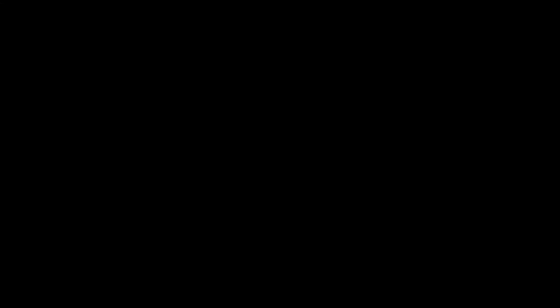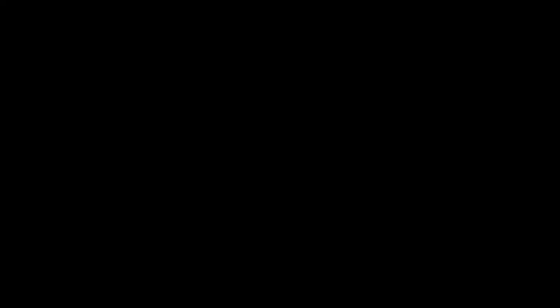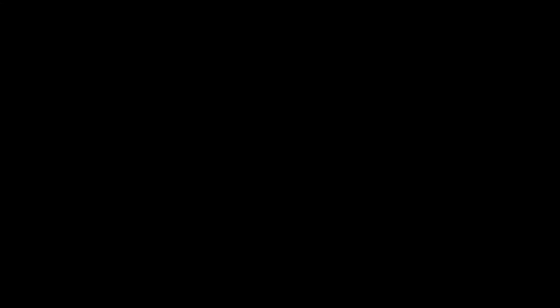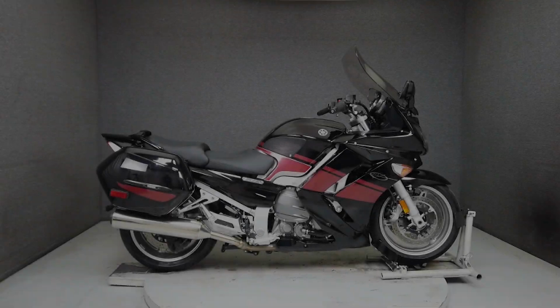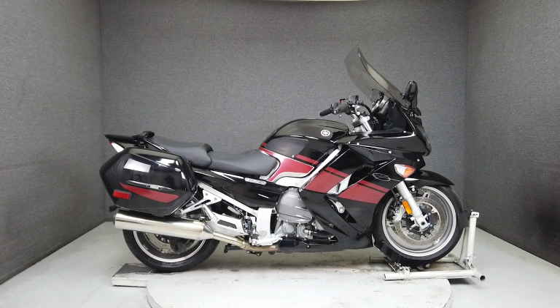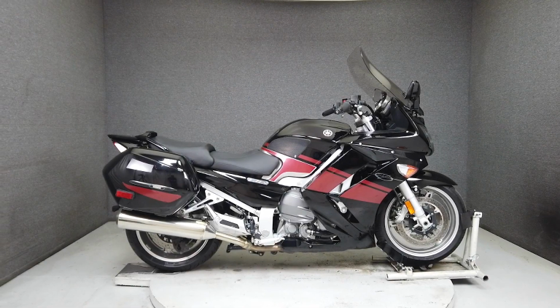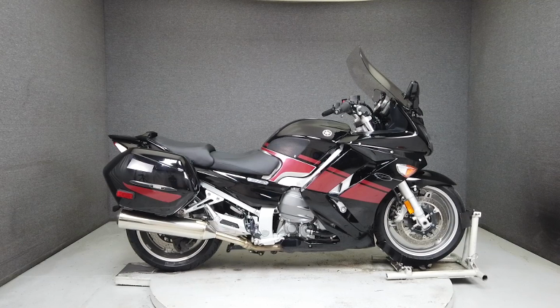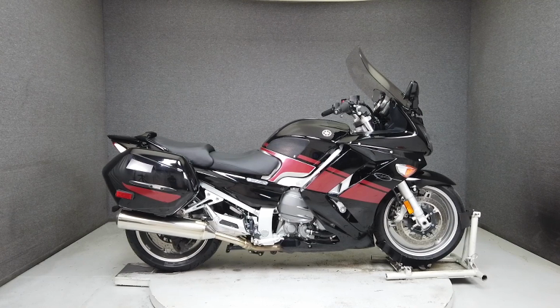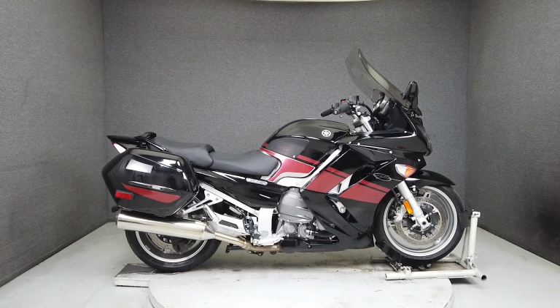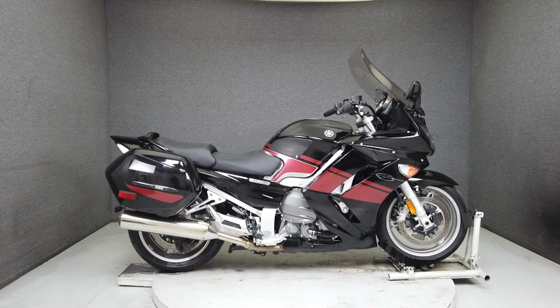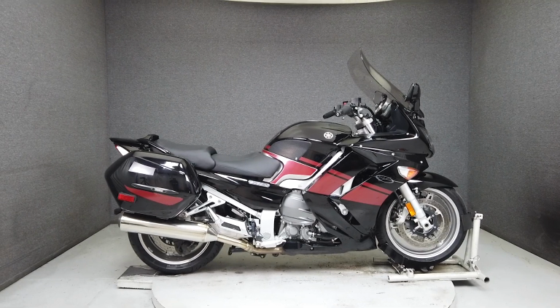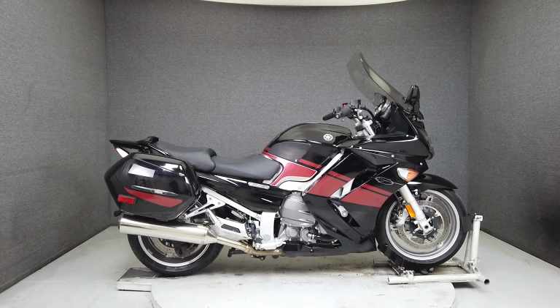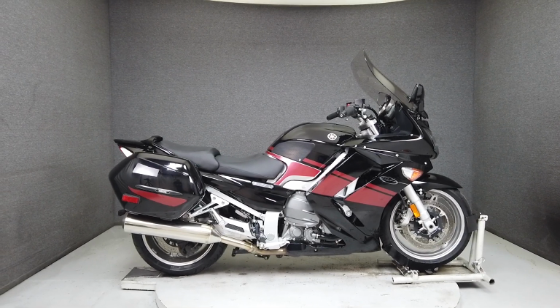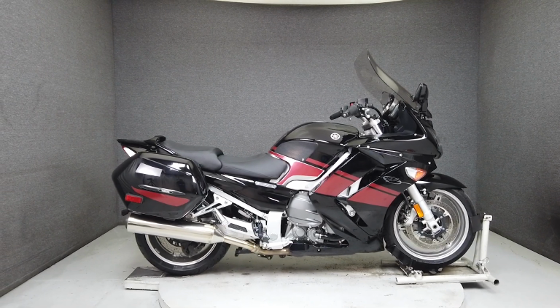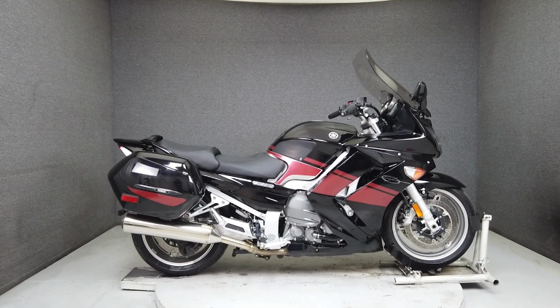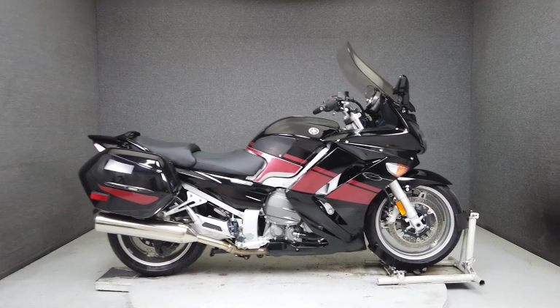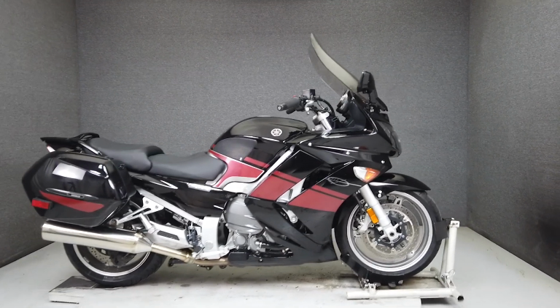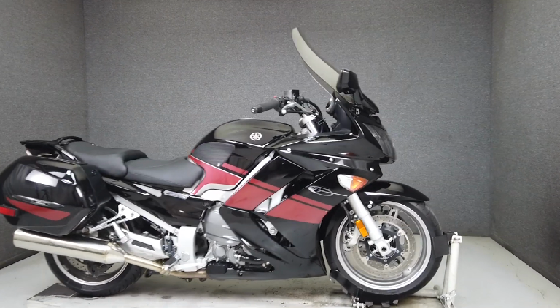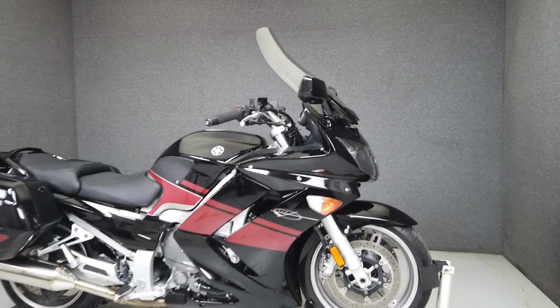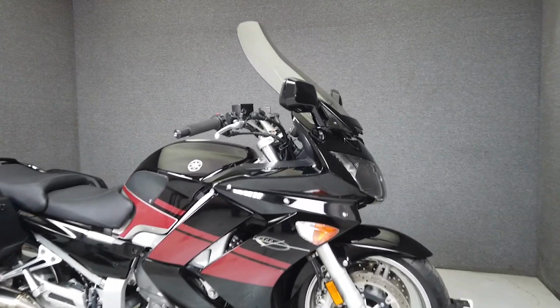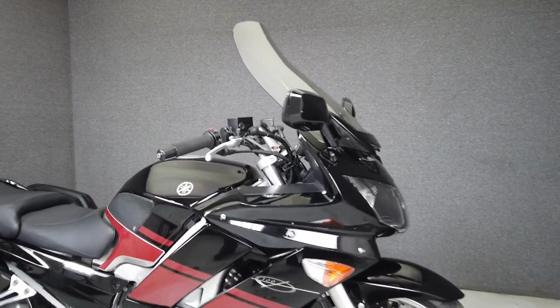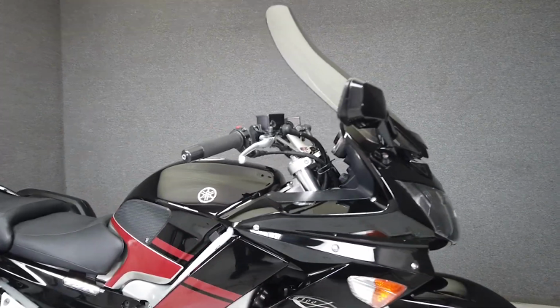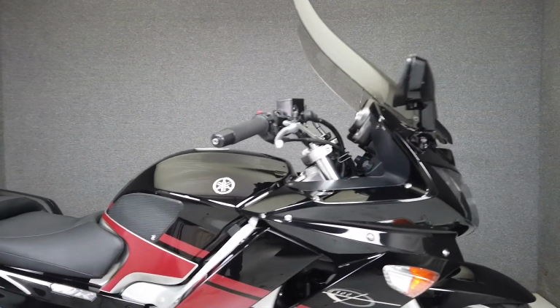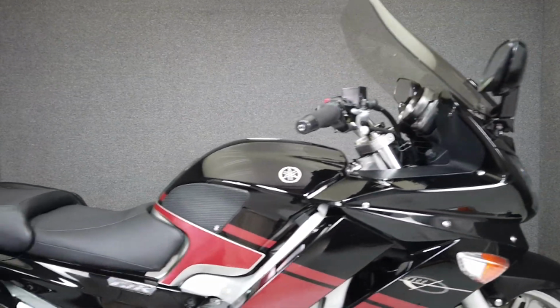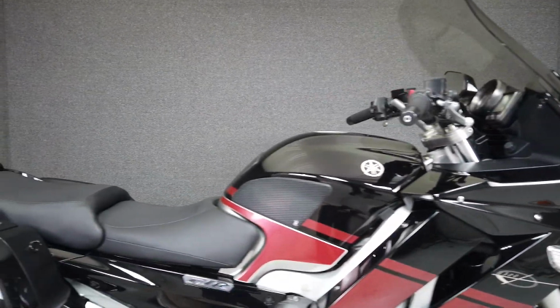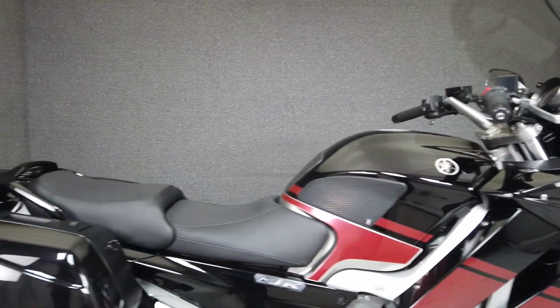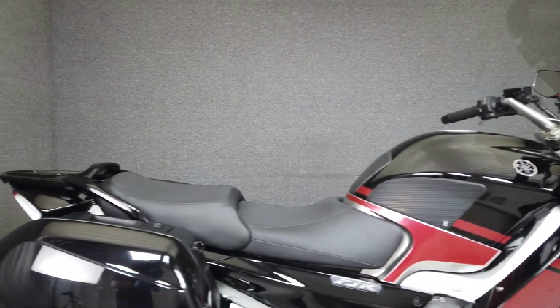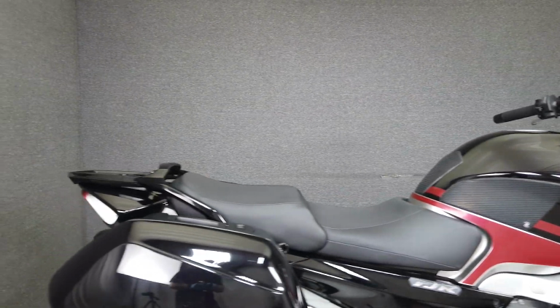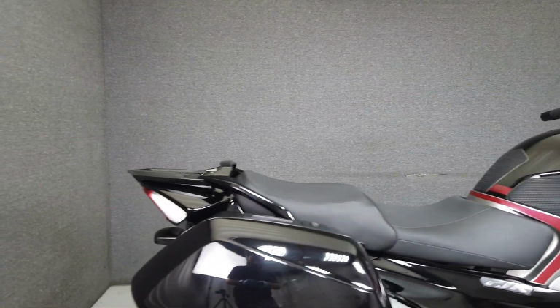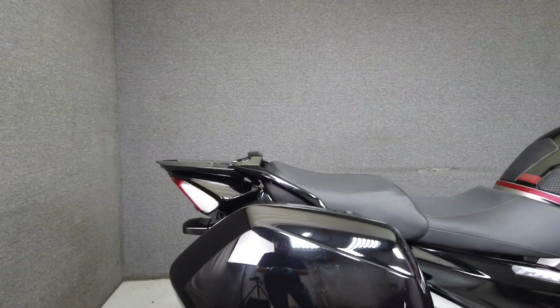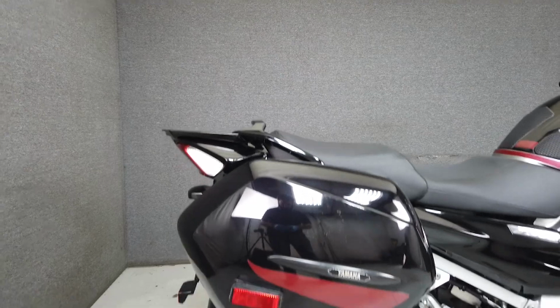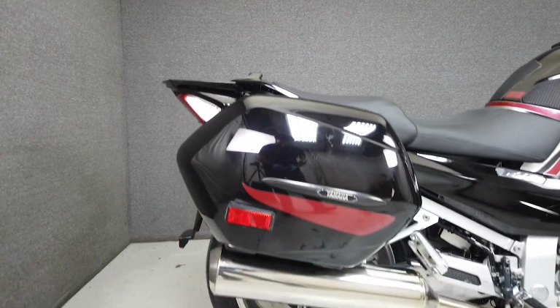Hey everyone, this is Keegan from National Powersports. This 2008 Yamaha FJR 1300 with 34,073 miles runs and rides well, passes New Hampshire State Inspection, and has a brand new rear tire just installed.